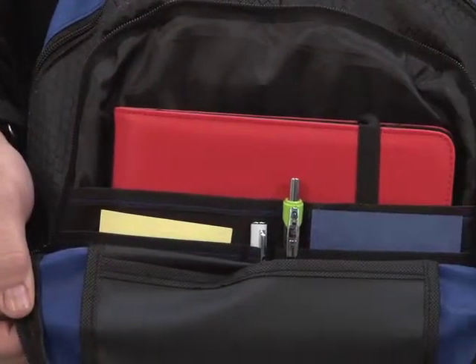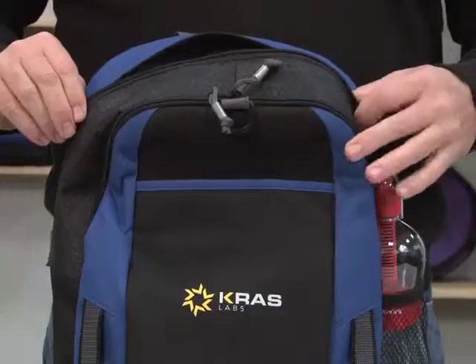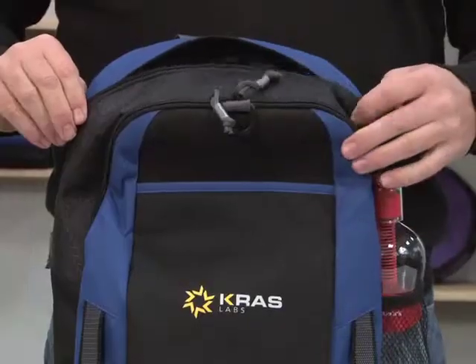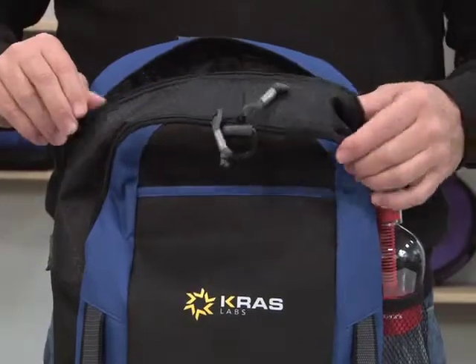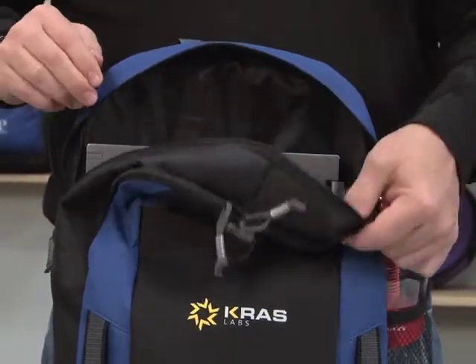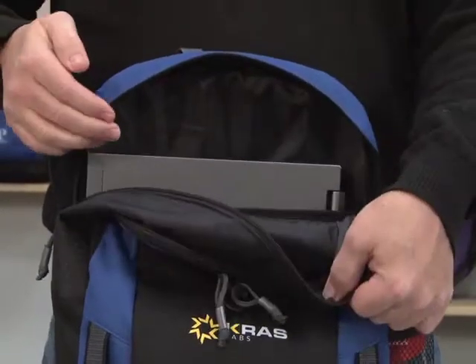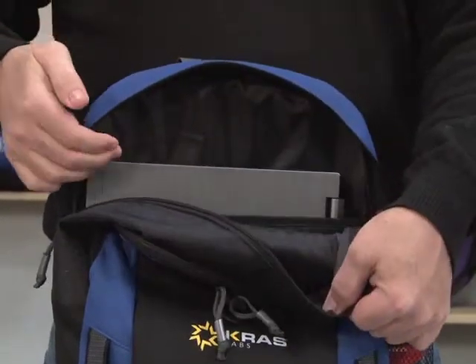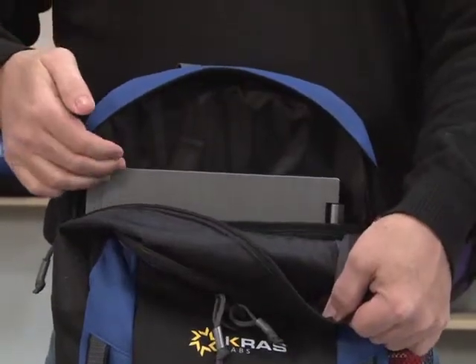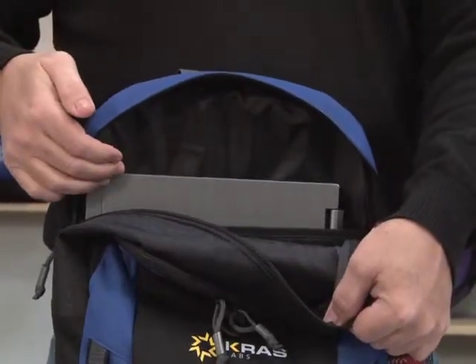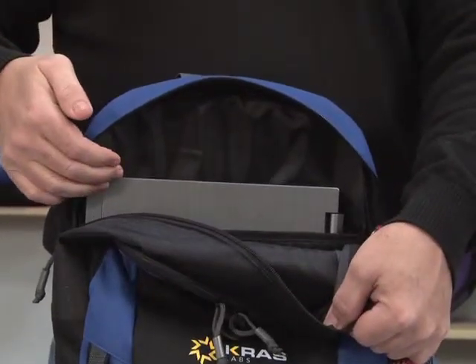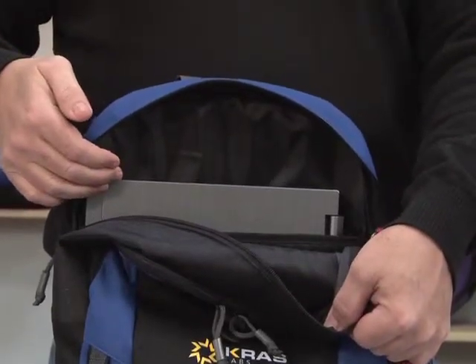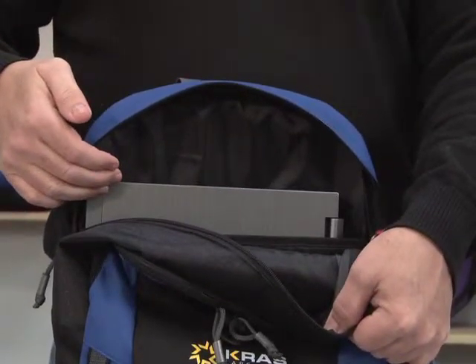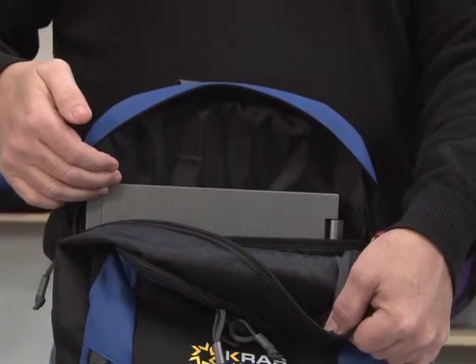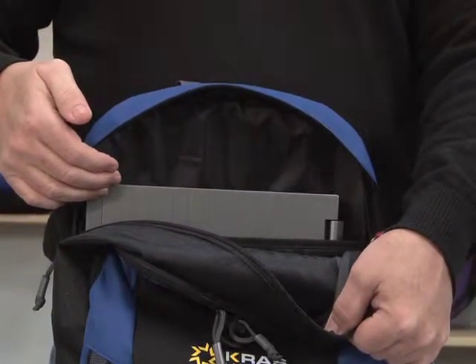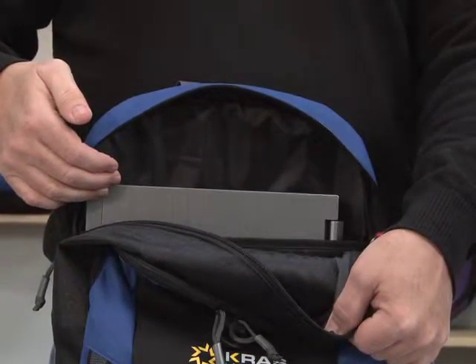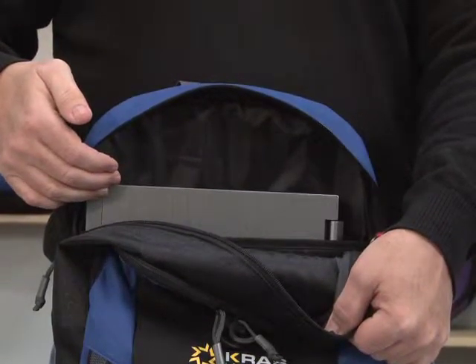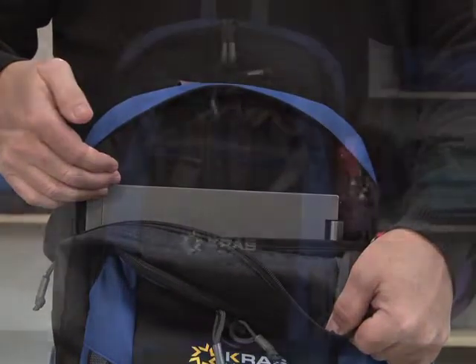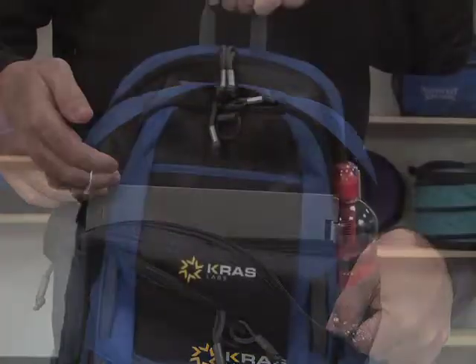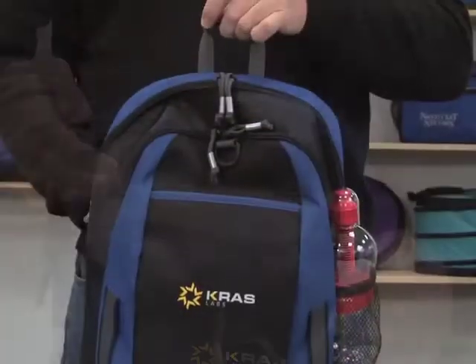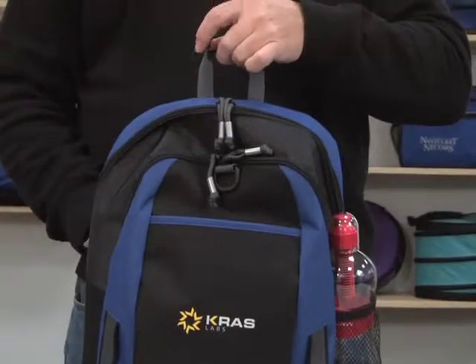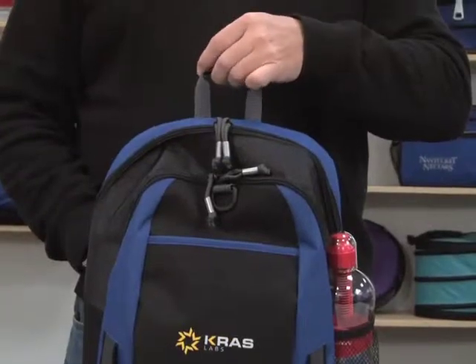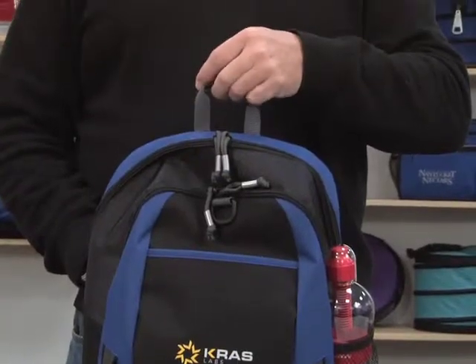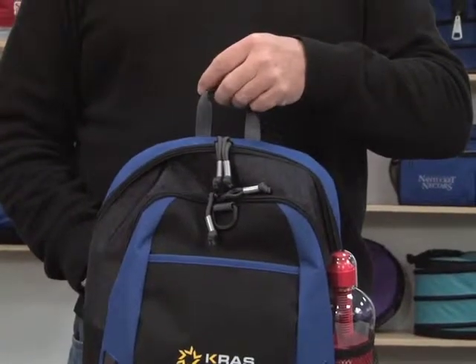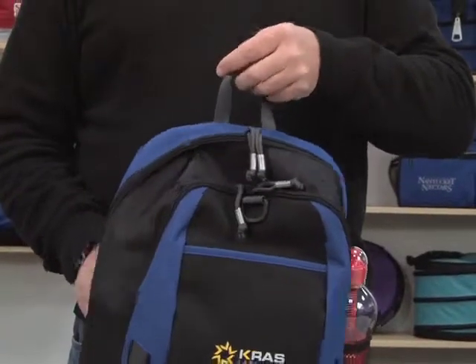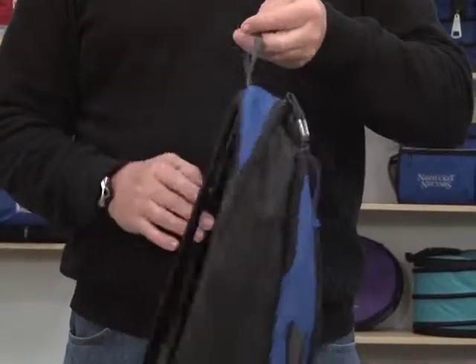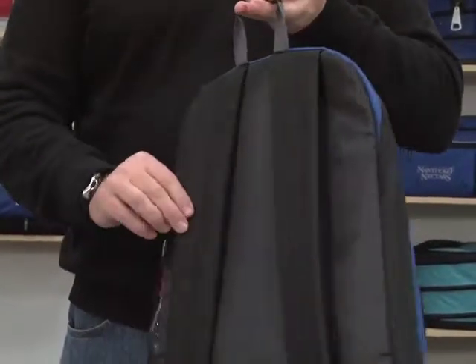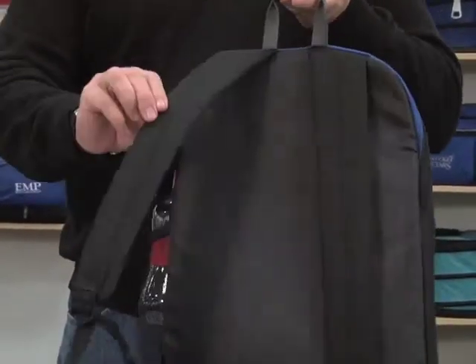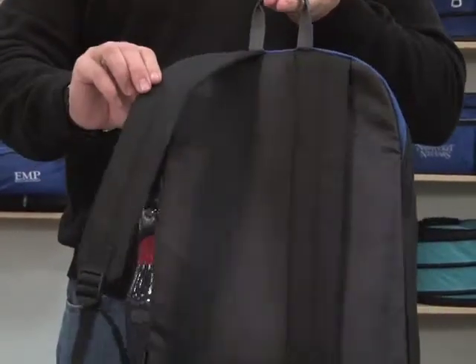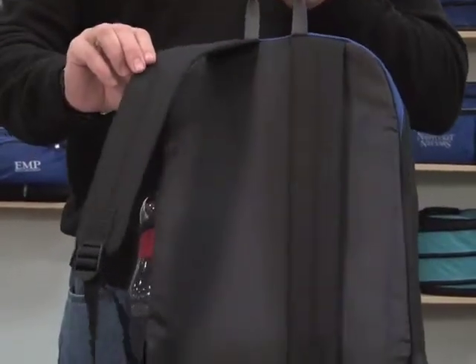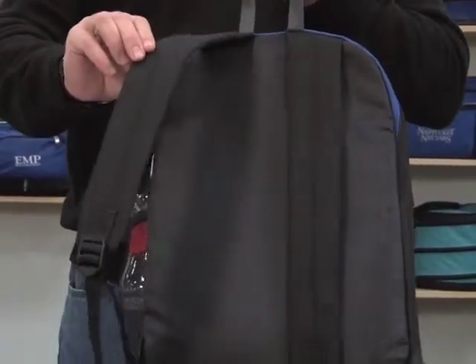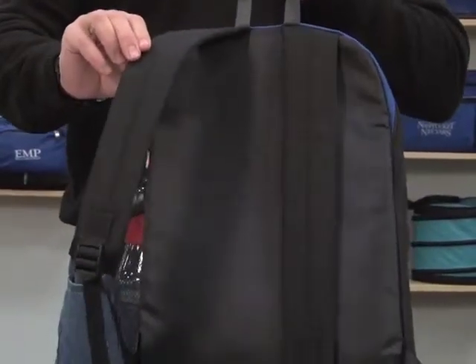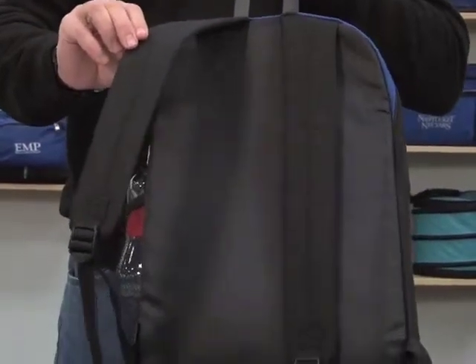The main zipper compartment has a padded computer pocket that can hold up to a 15-inch laptop. For ease of transport, this has a top grab handle as well as padded adjustable shoulder straps.